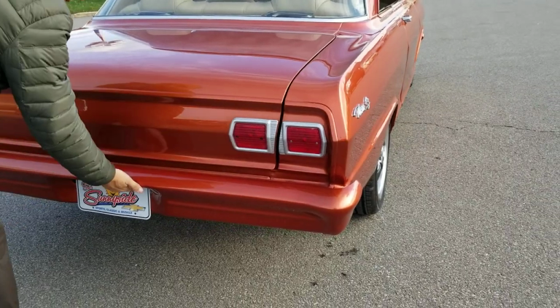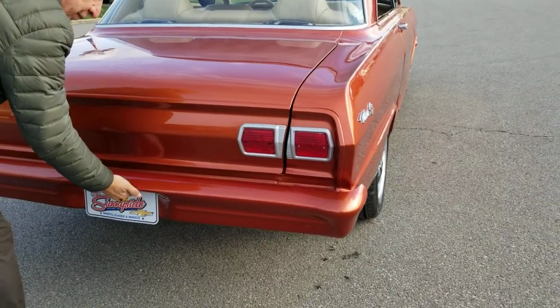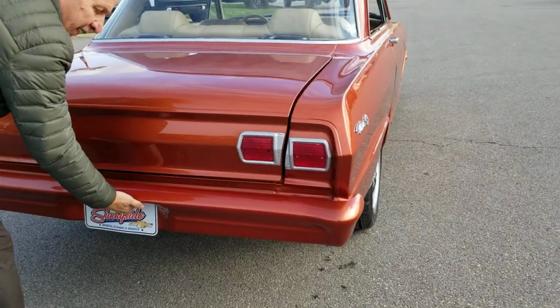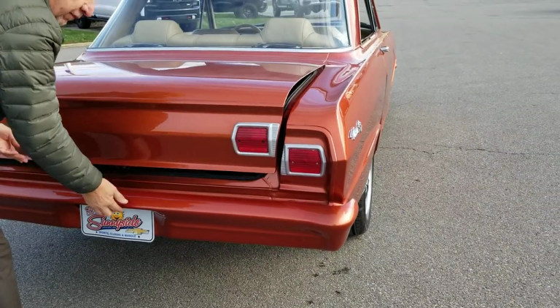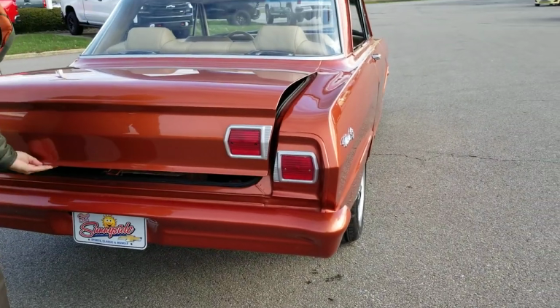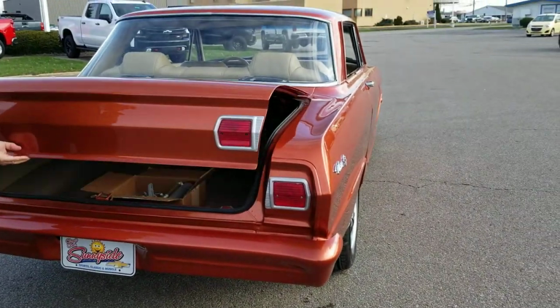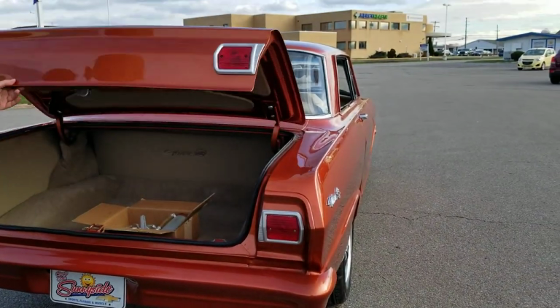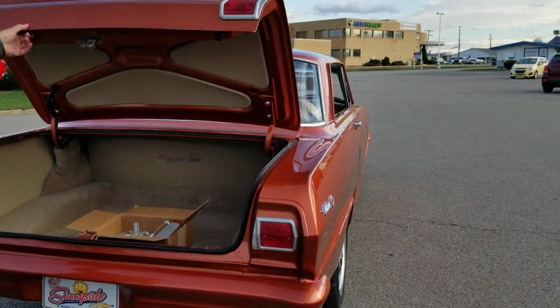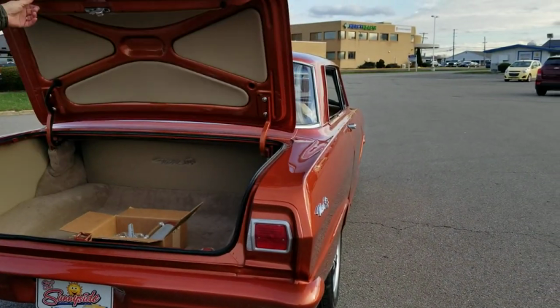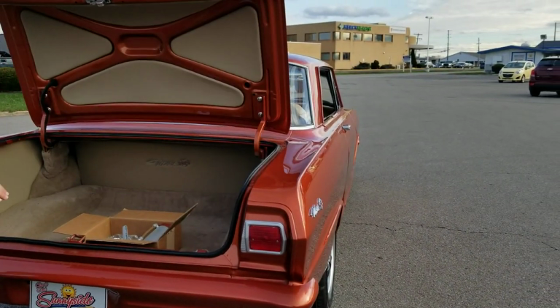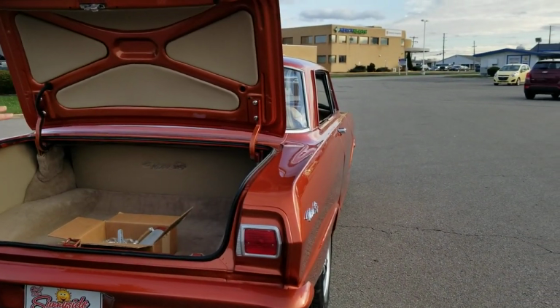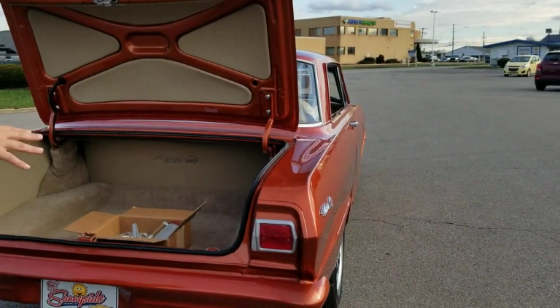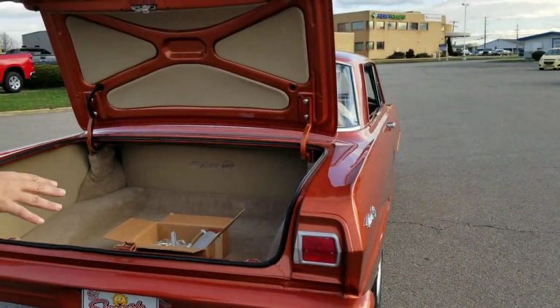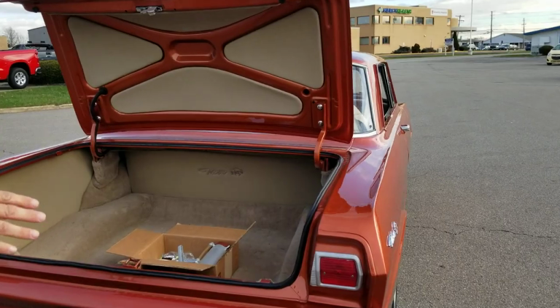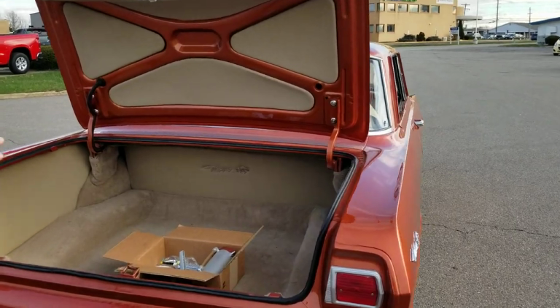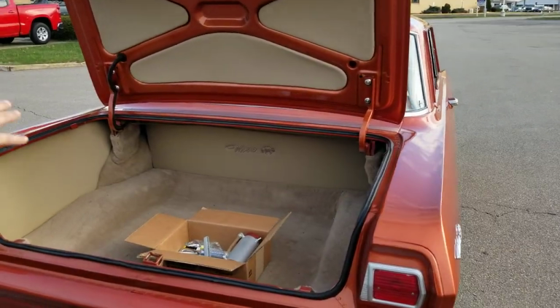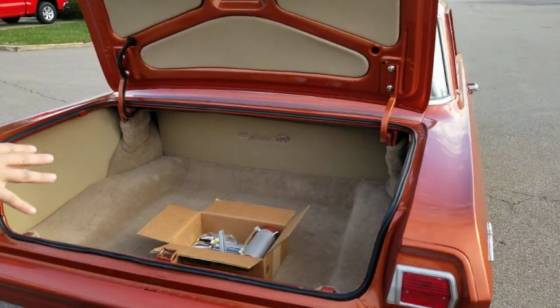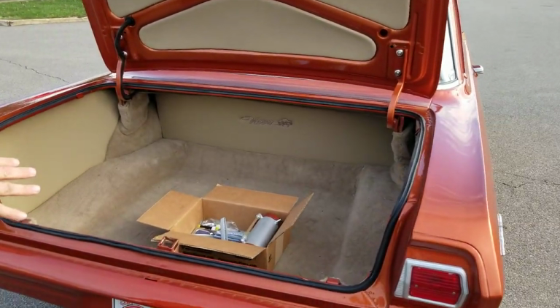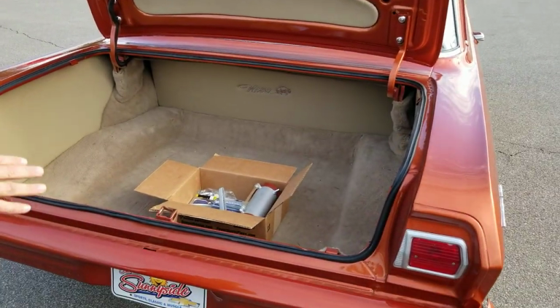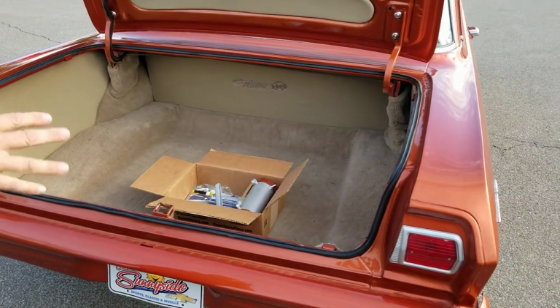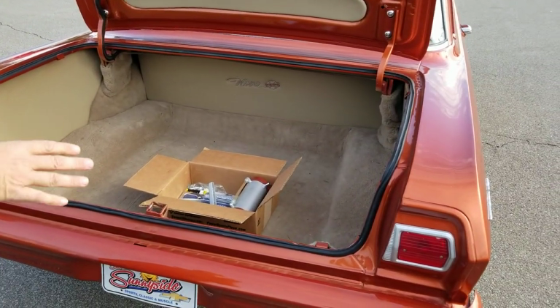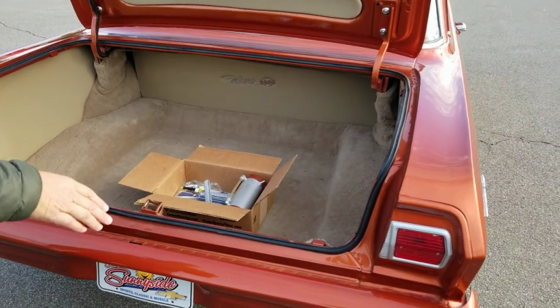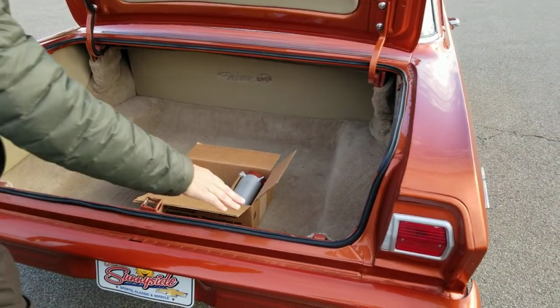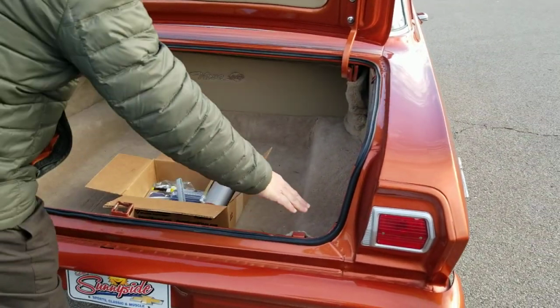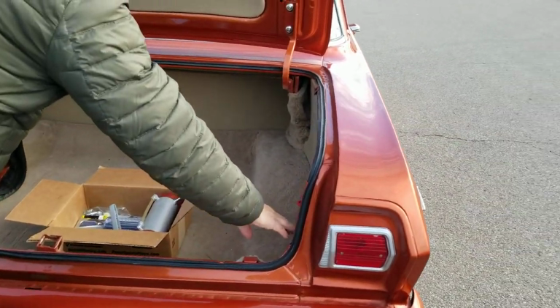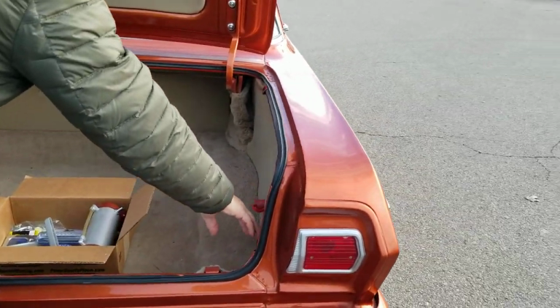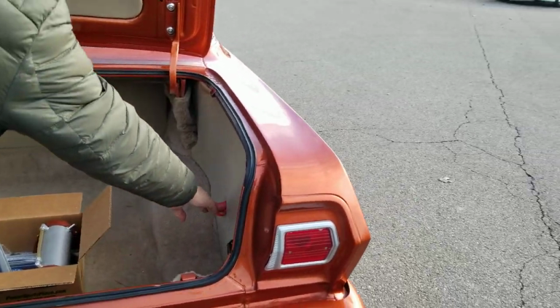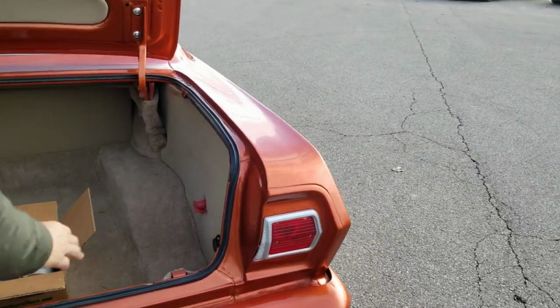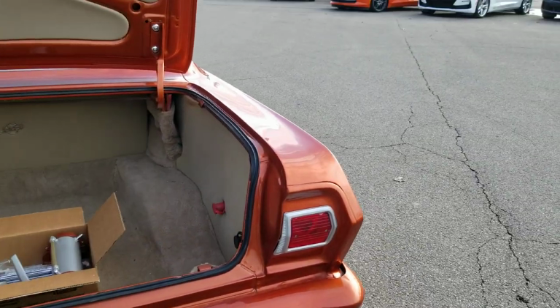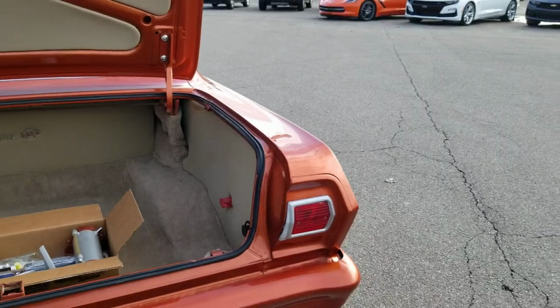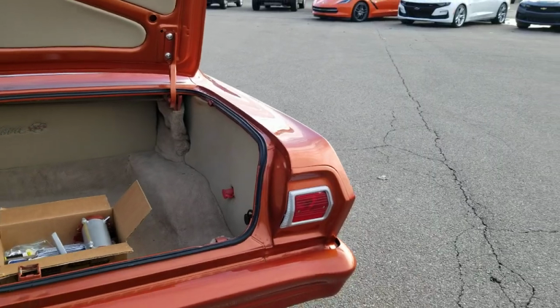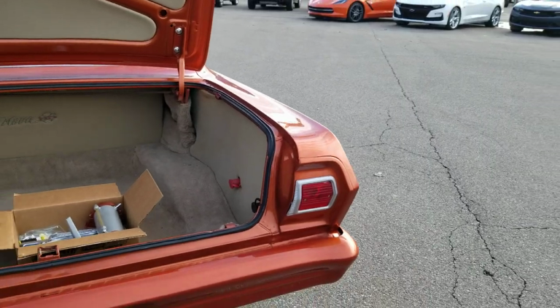Push-button popper for the trunk. Trunk is carpeted, it's fully done inside, and it's ready to go. Battery's mounted in the back, and it is good.